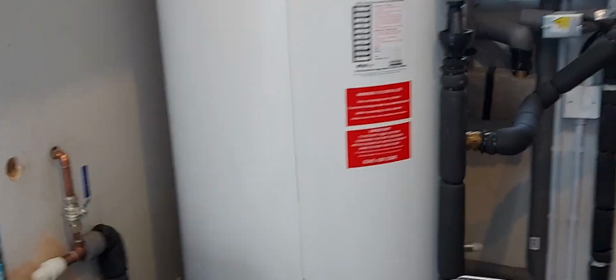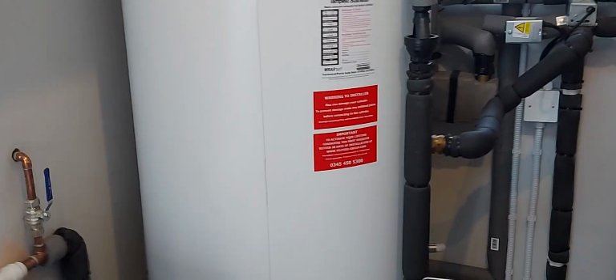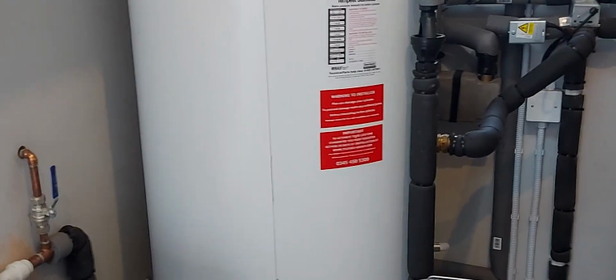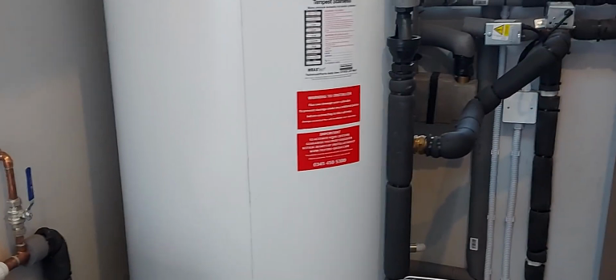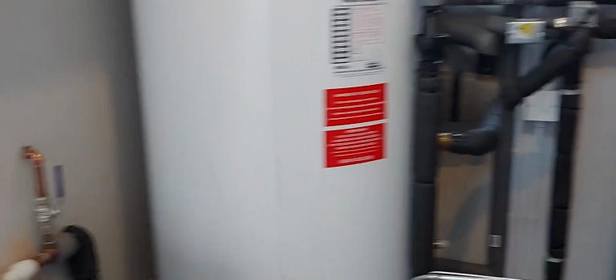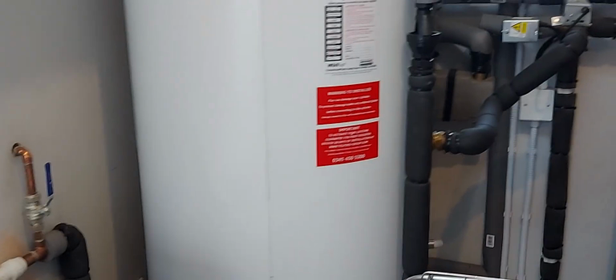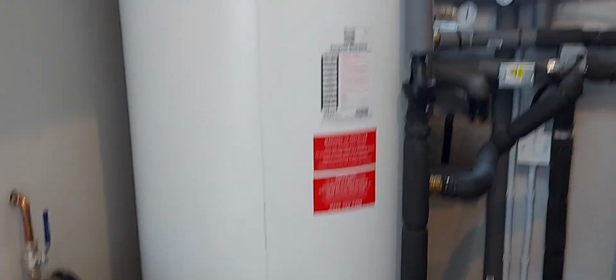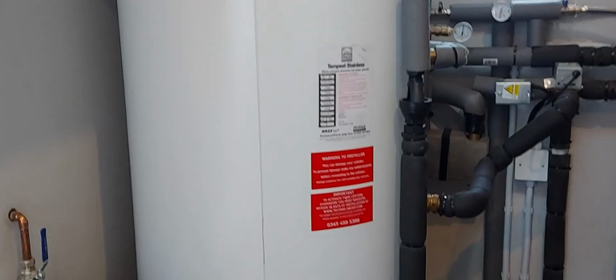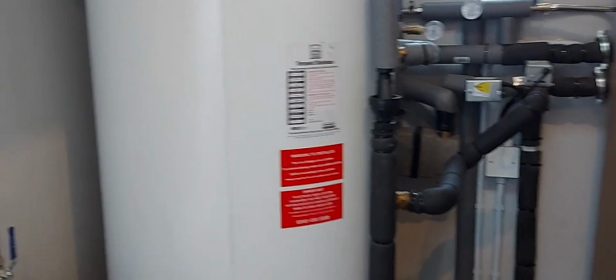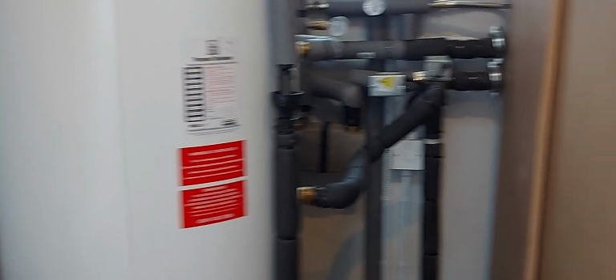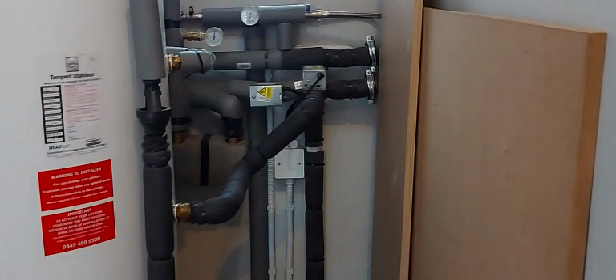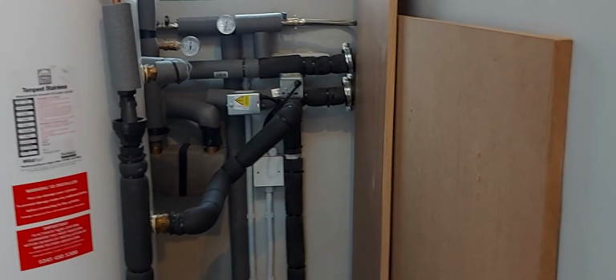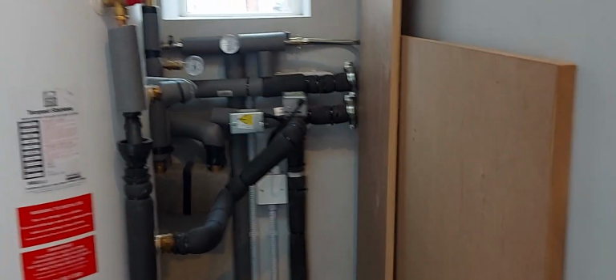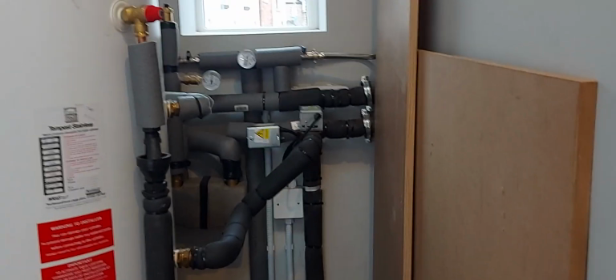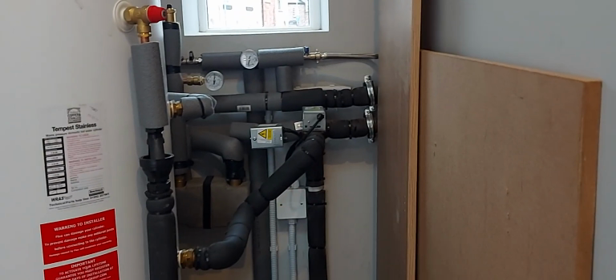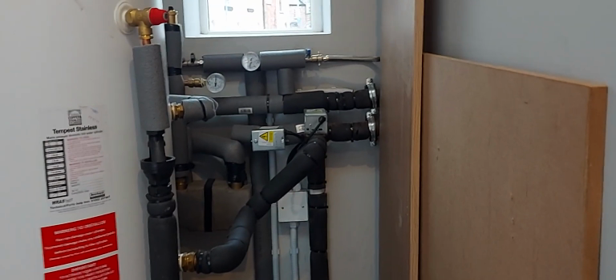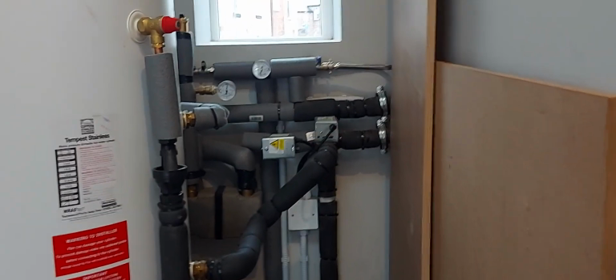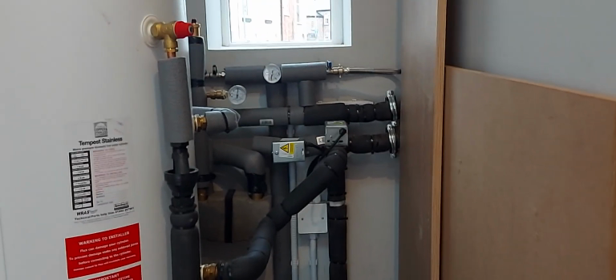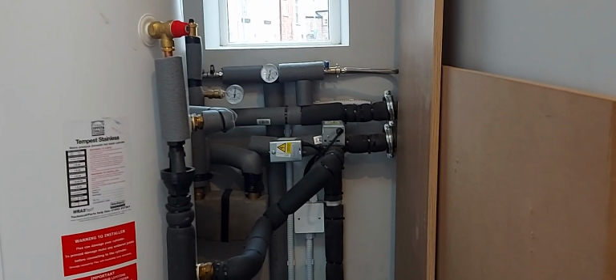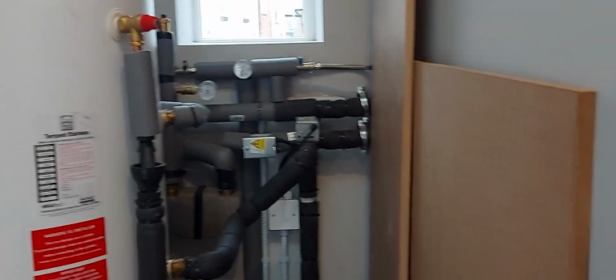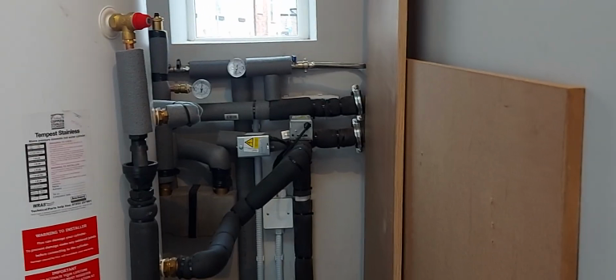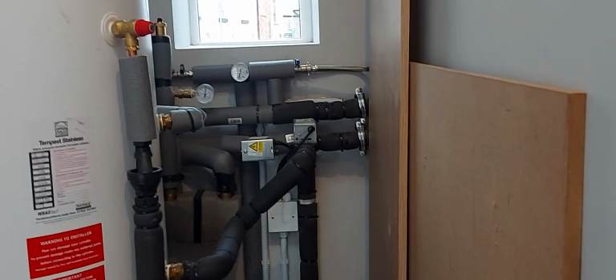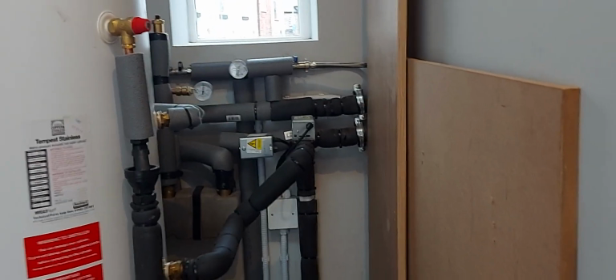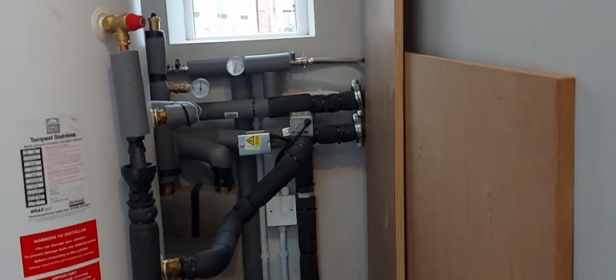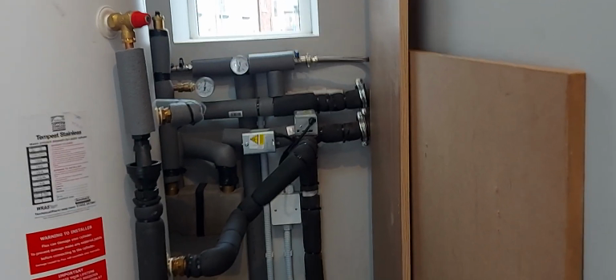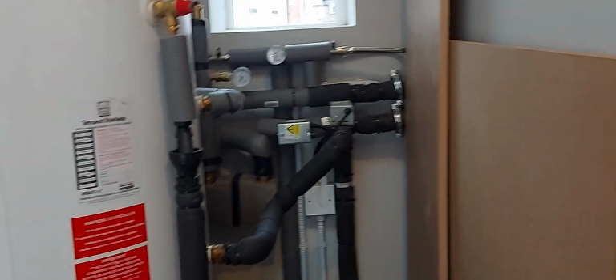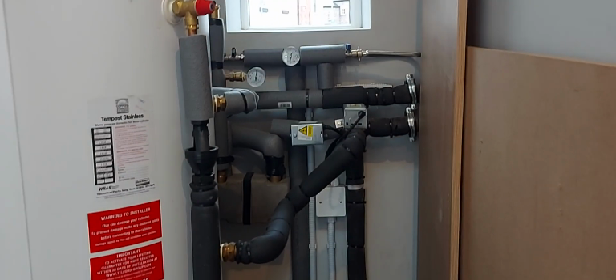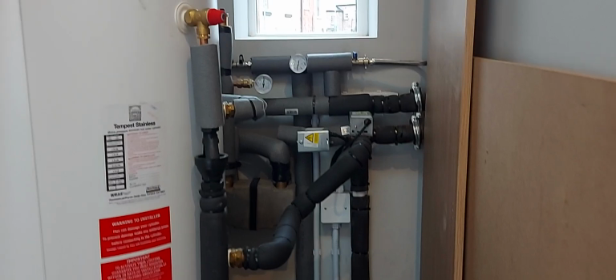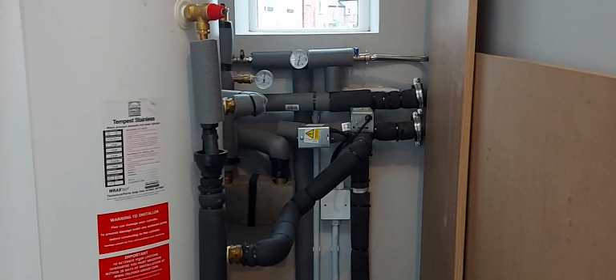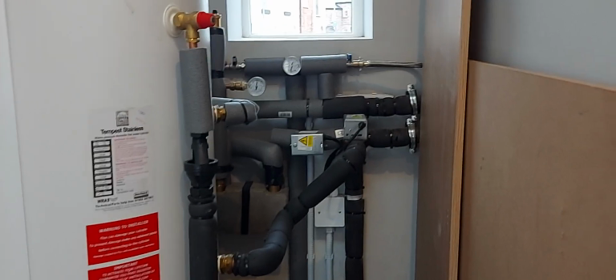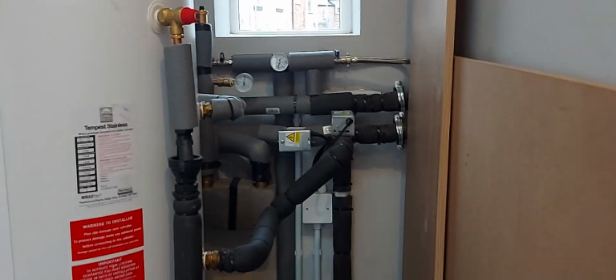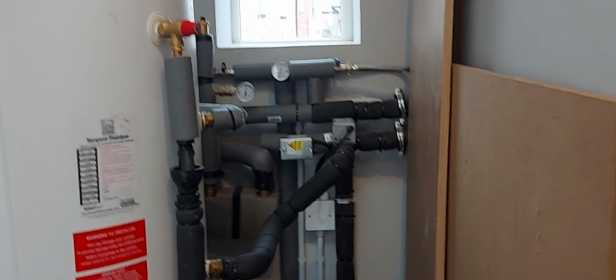One valve directs the primary hot water heater through the cylinder. When that is up to temperature, we can put the heating — or in this instance cooling — through the heating or cooling circuit.